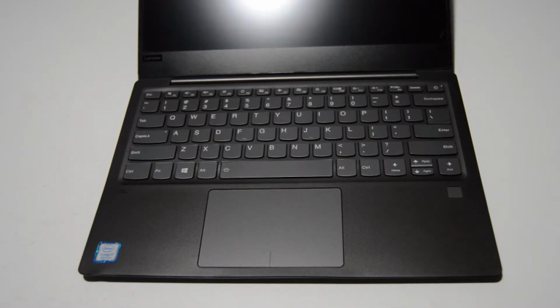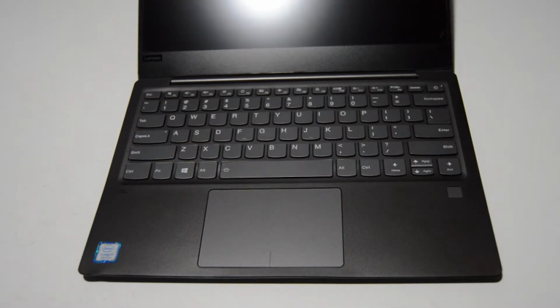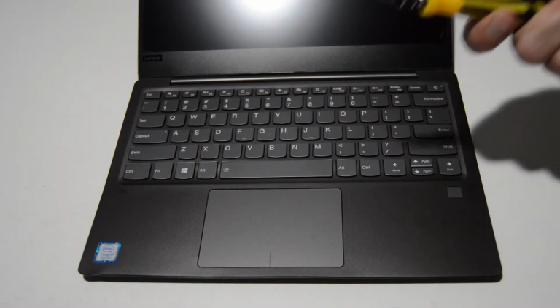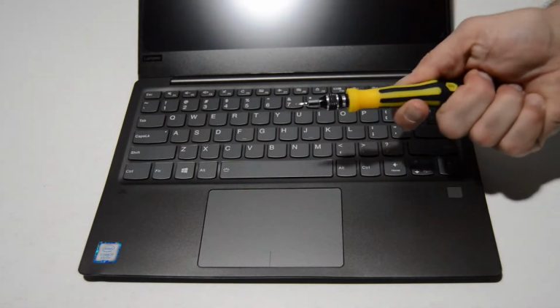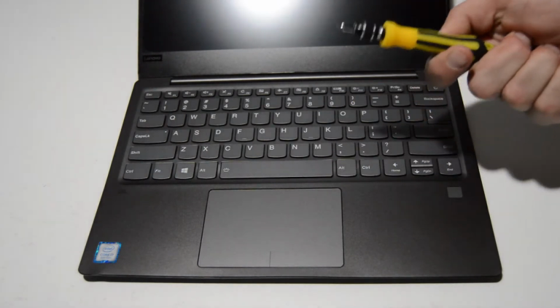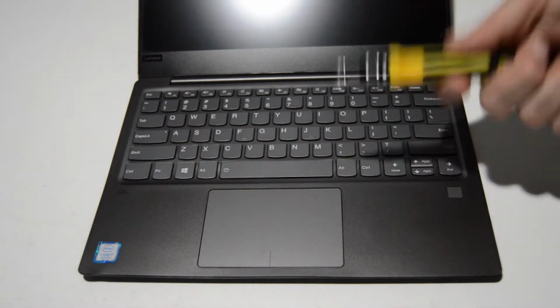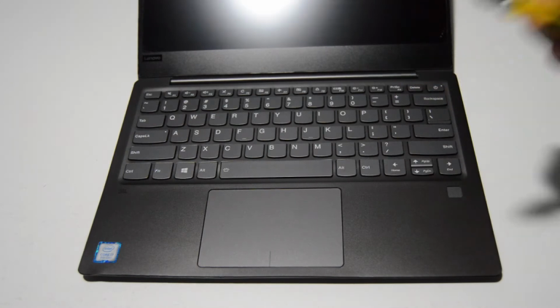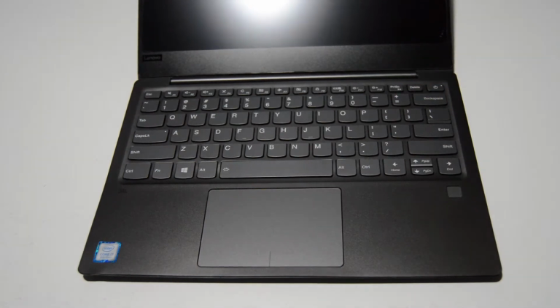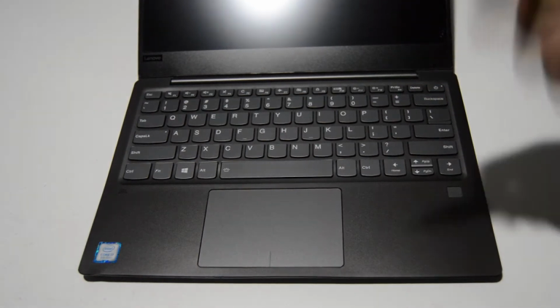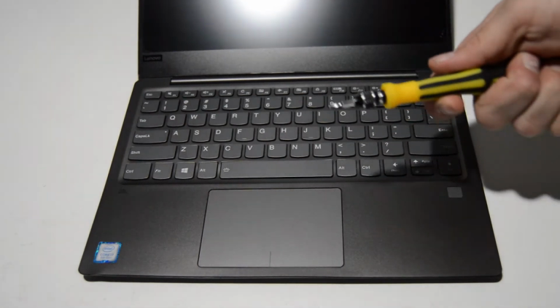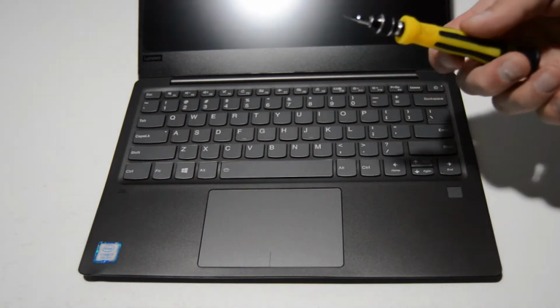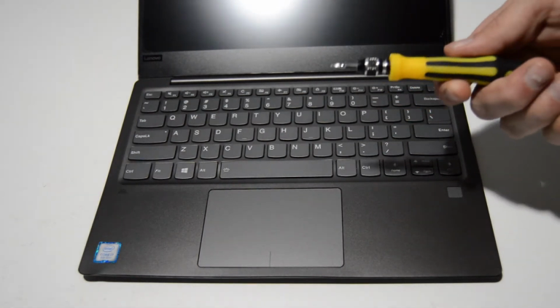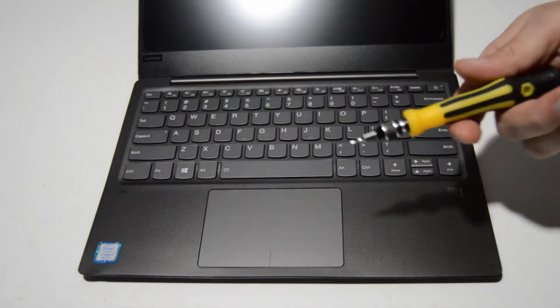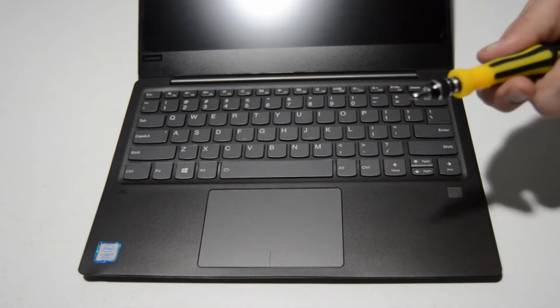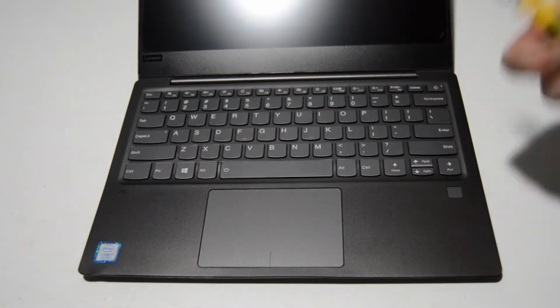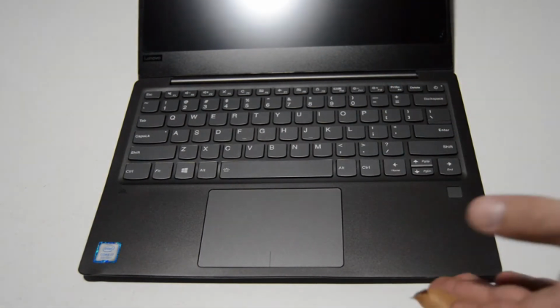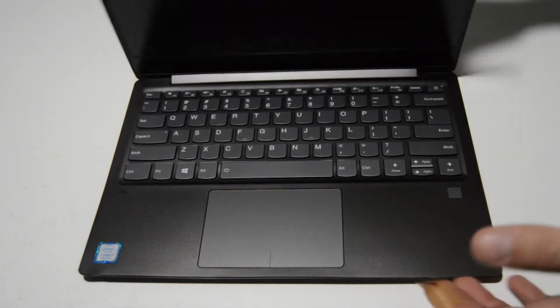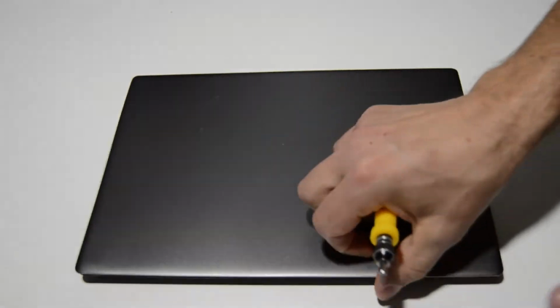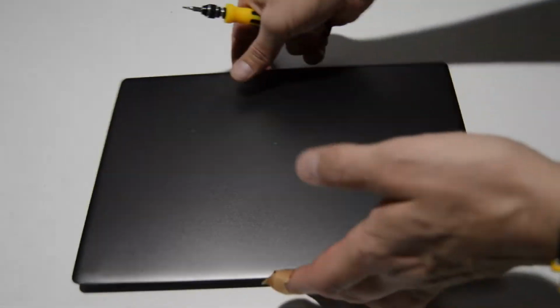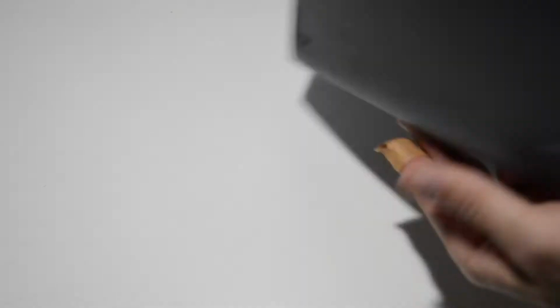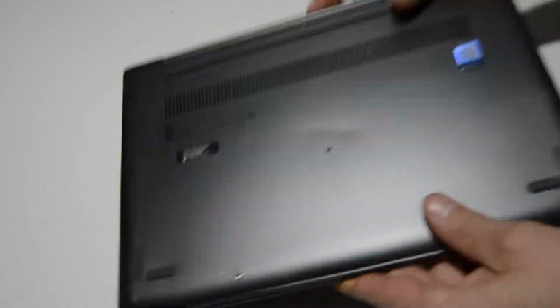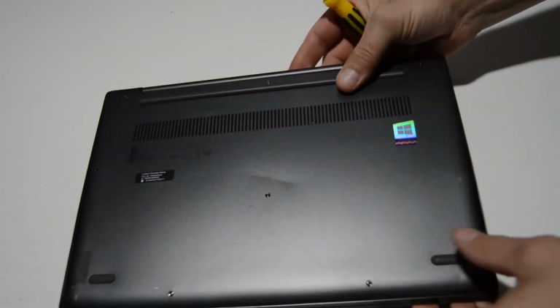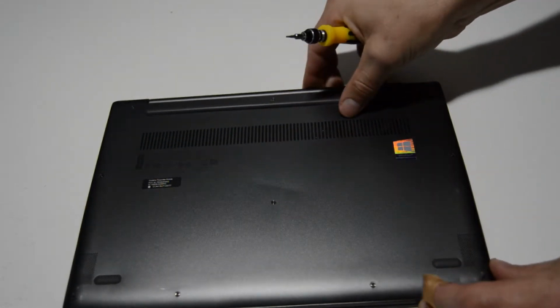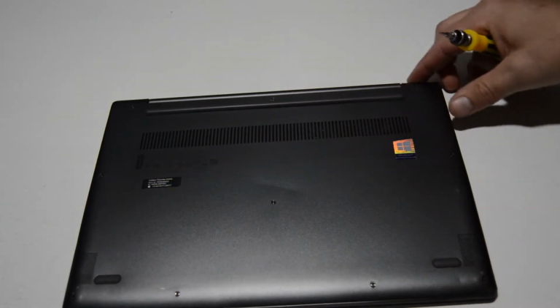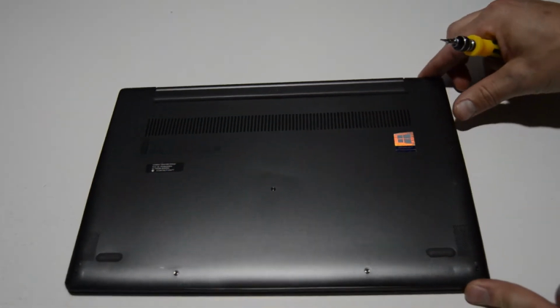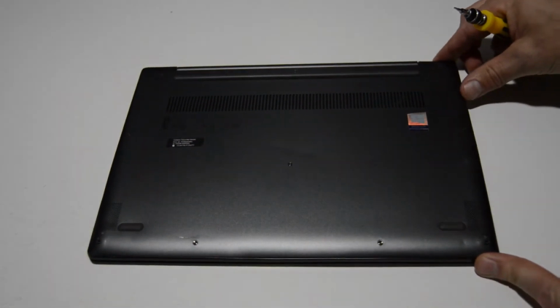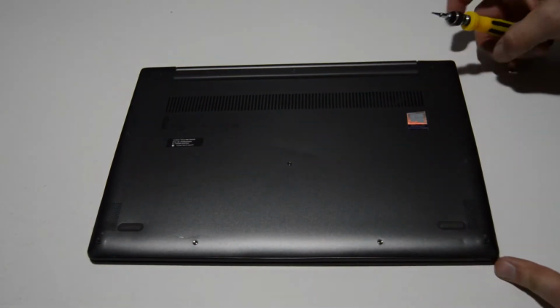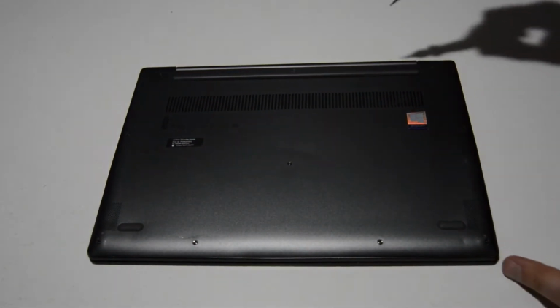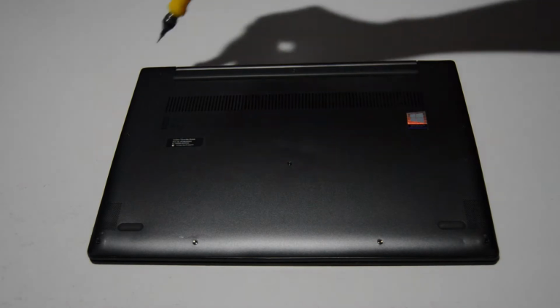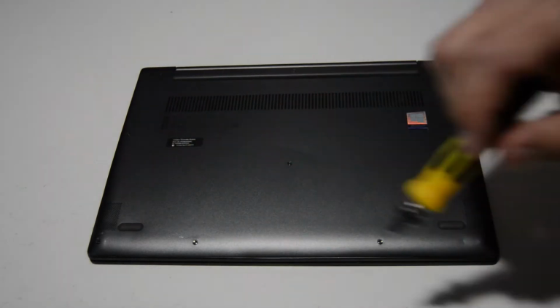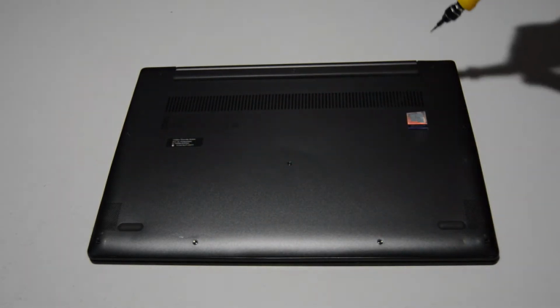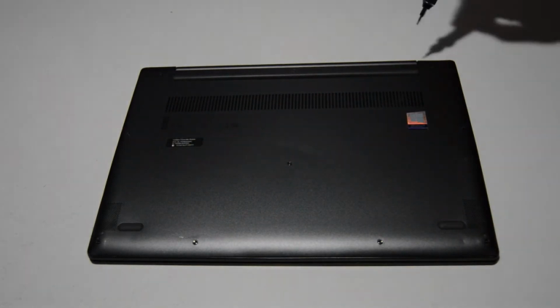To start out, we're going to need a small Torx bit — a T5 or T5.5 will work. We'll flip it over and remove all of the screws in the bottom case.